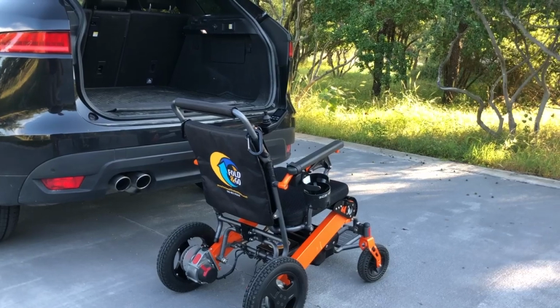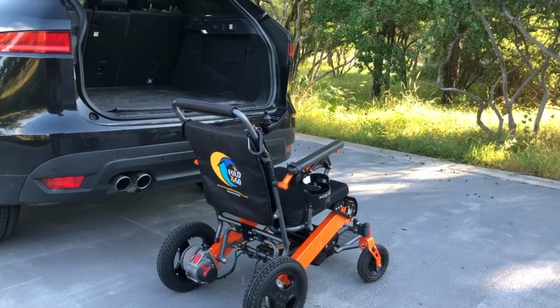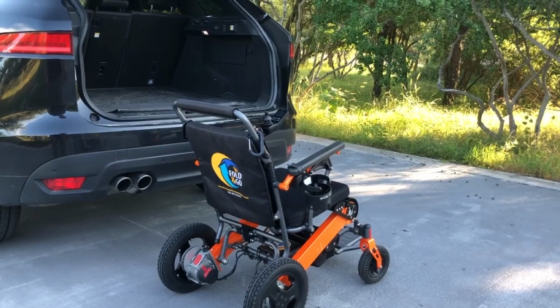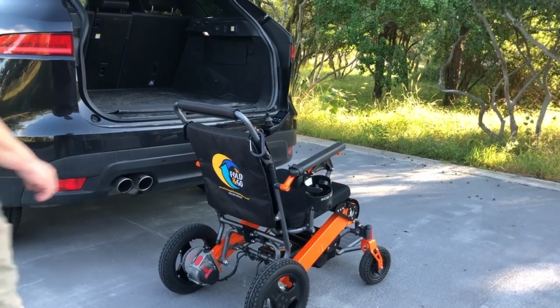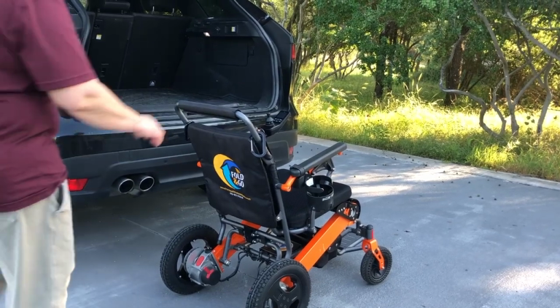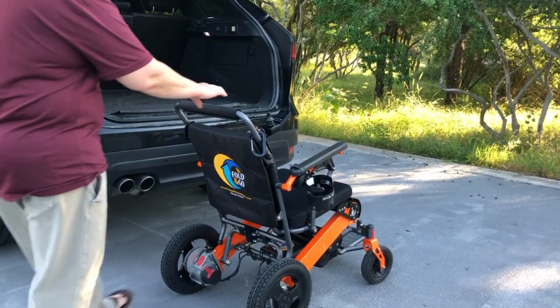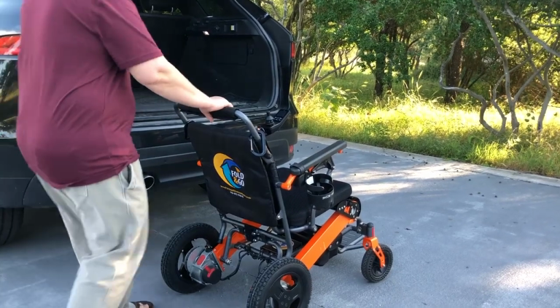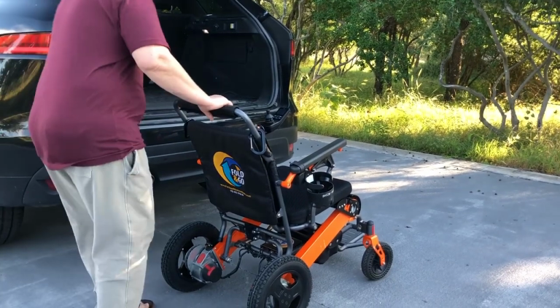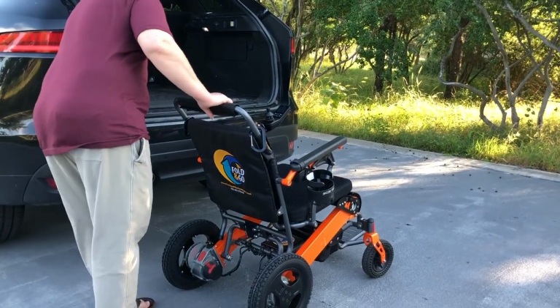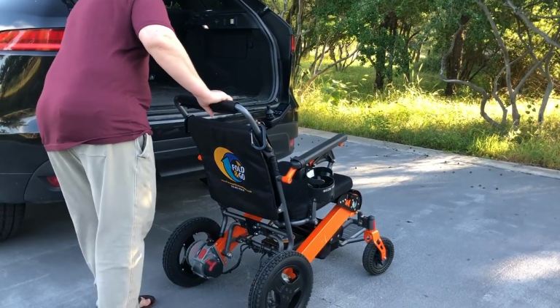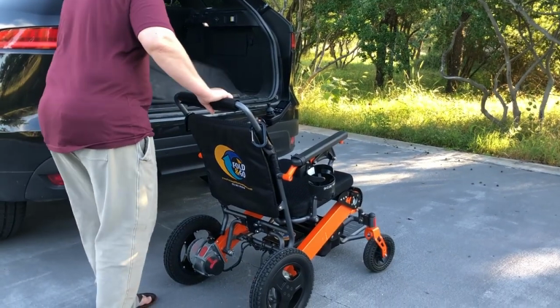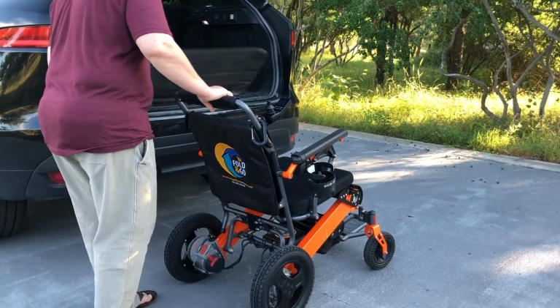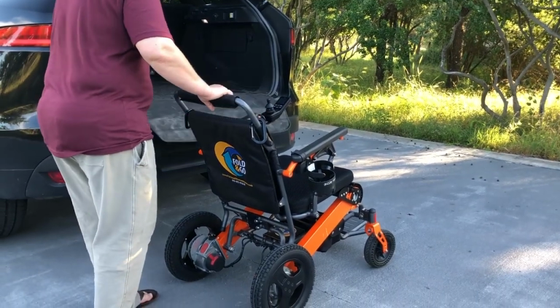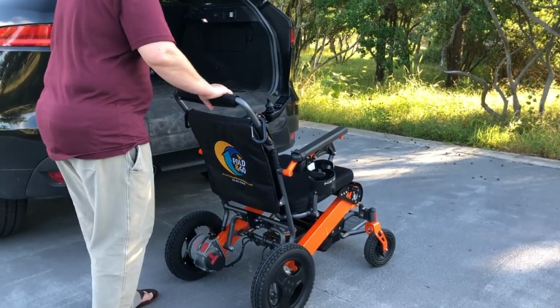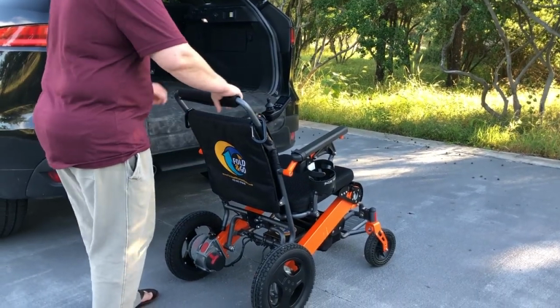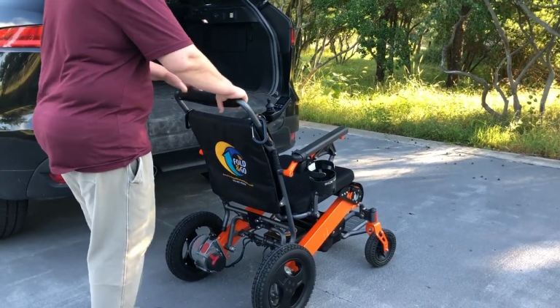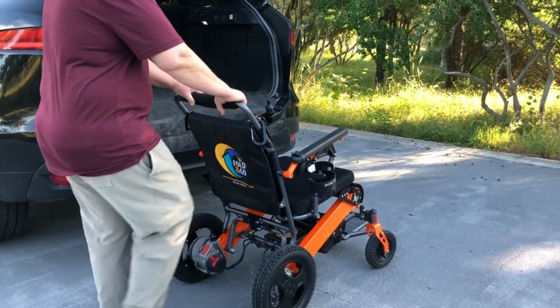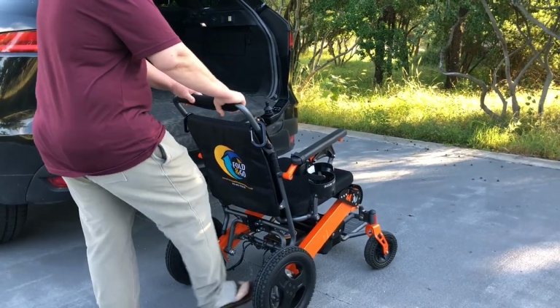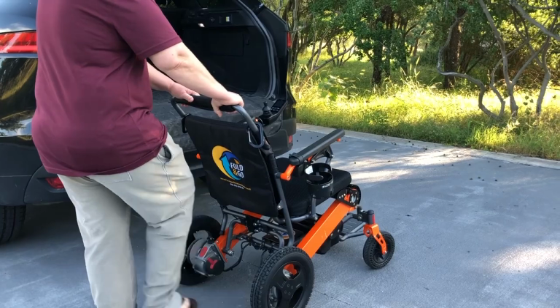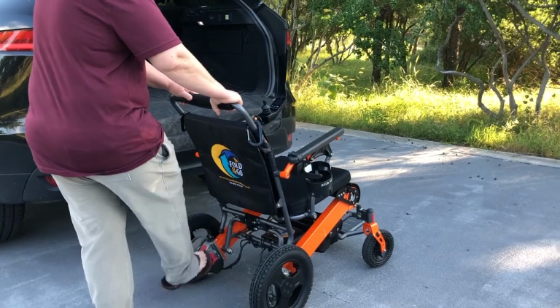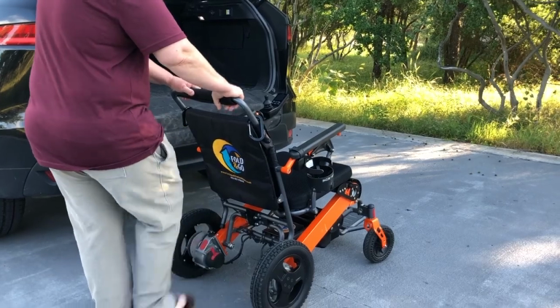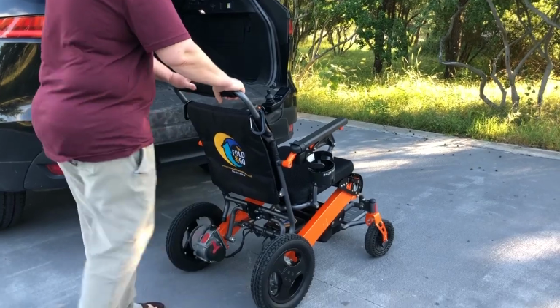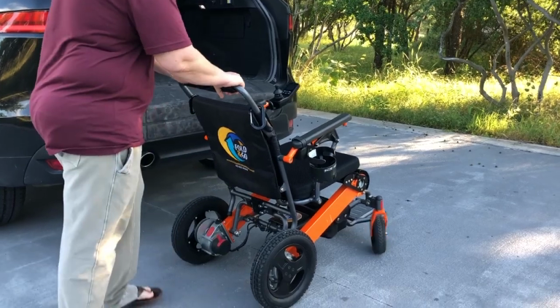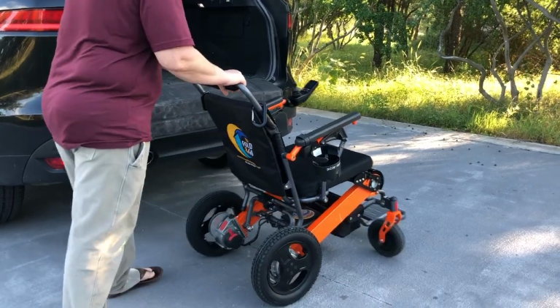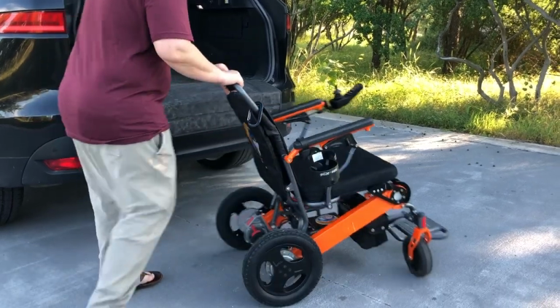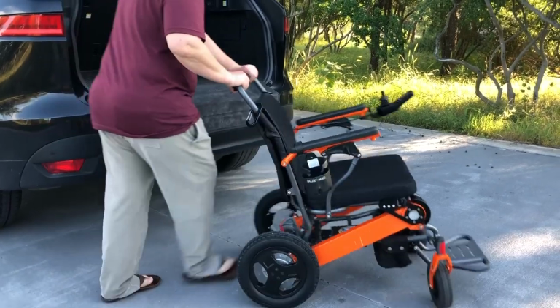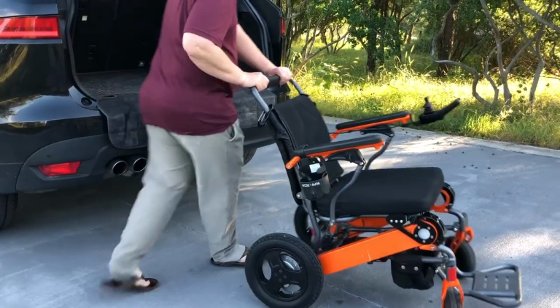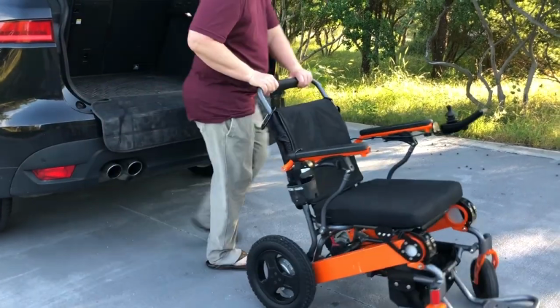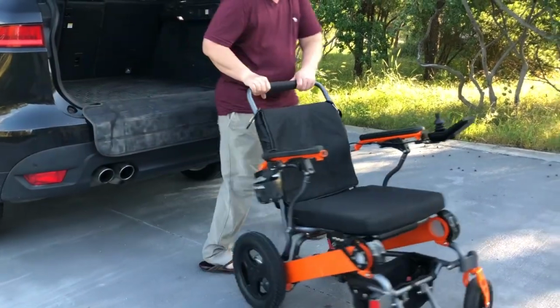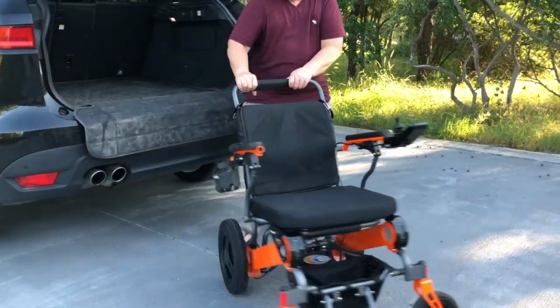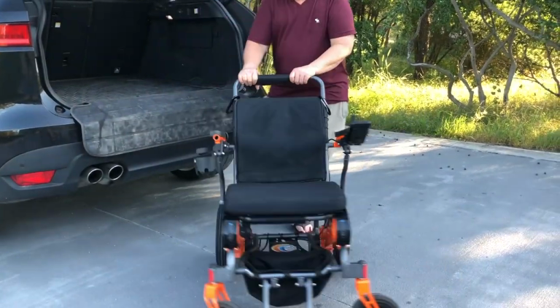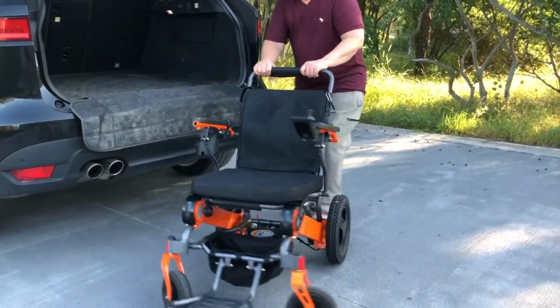In this video, we will show you how to load the heavy-duty chair into the back of the car. The first step is to disengage the motor wheels so the wheels roll freely.